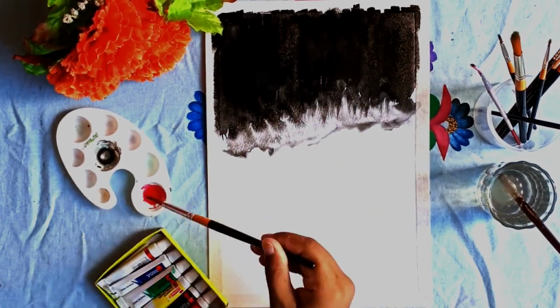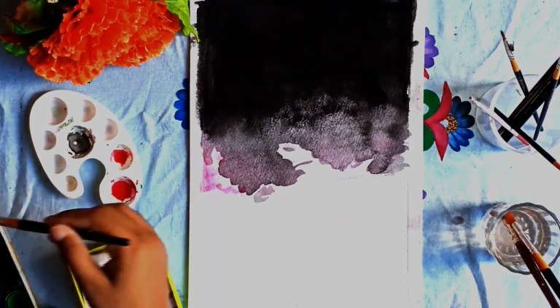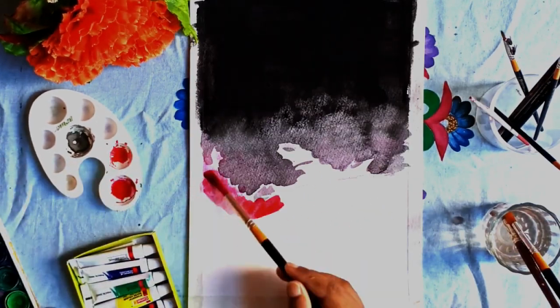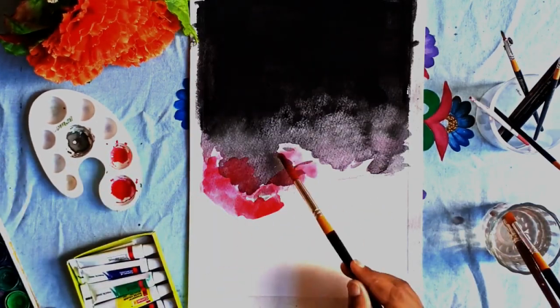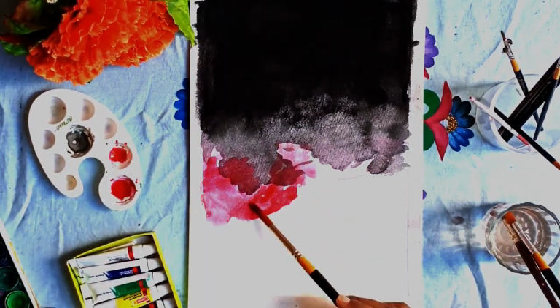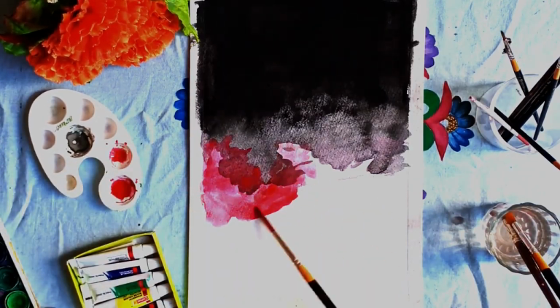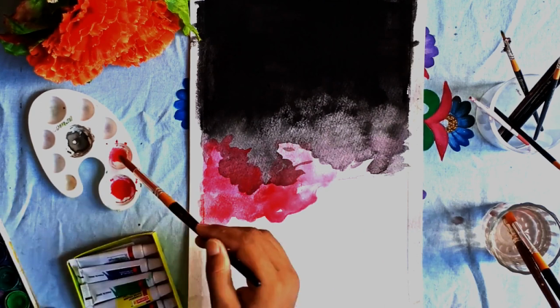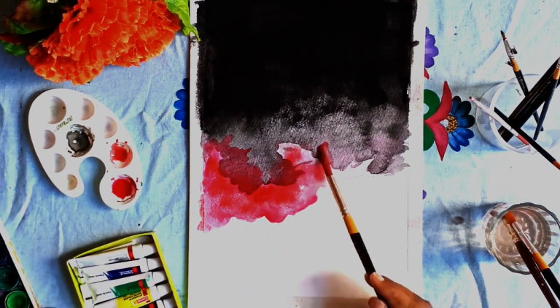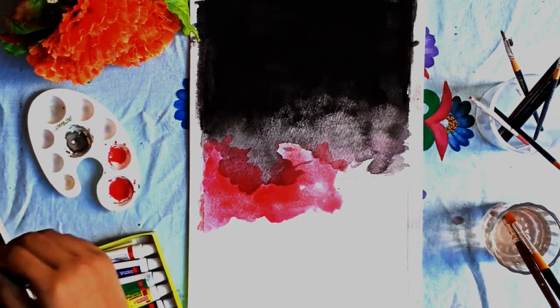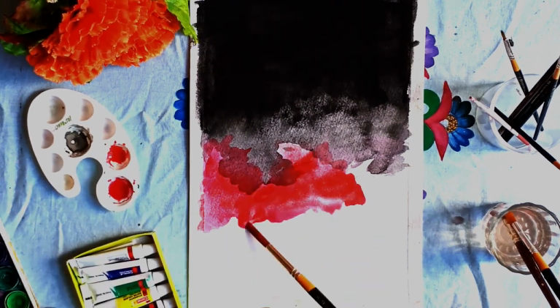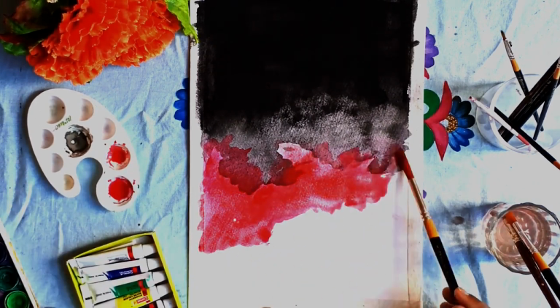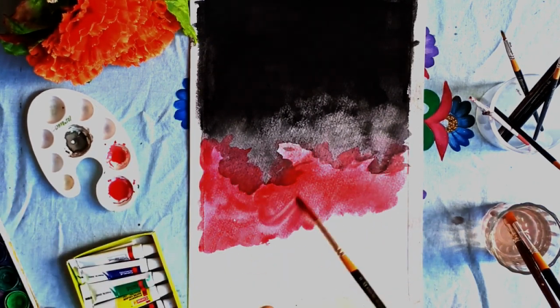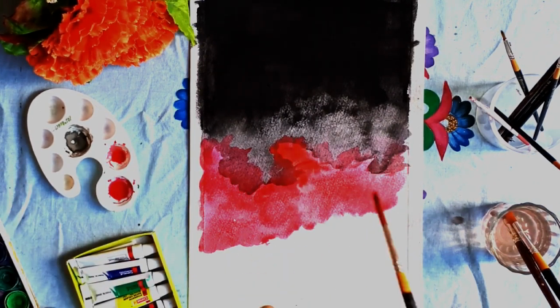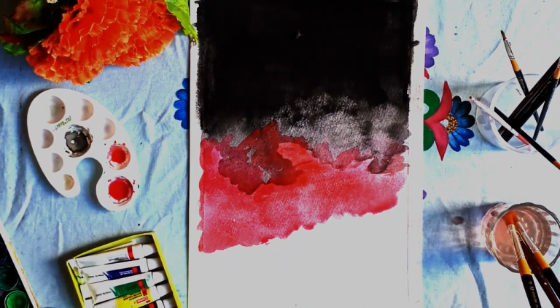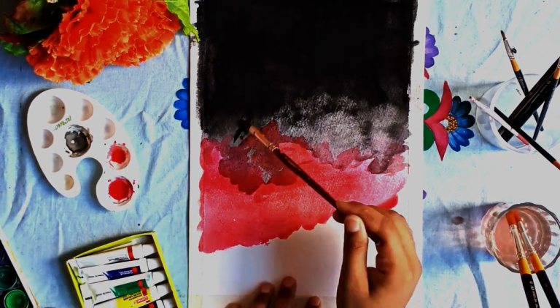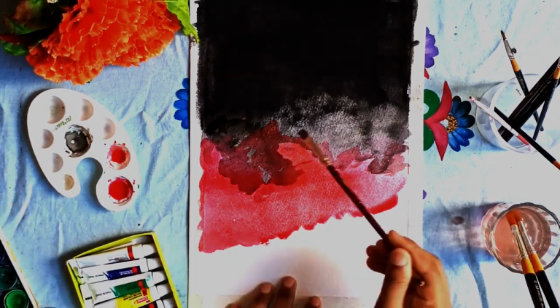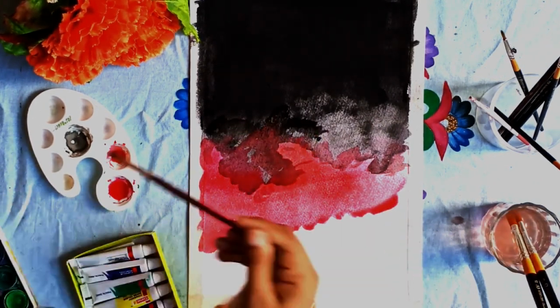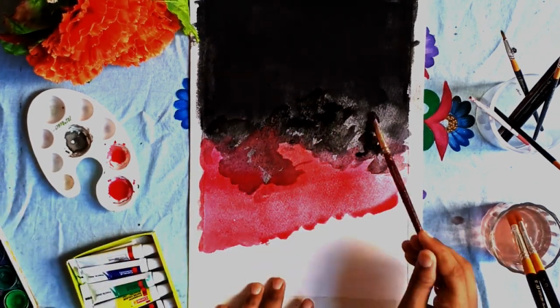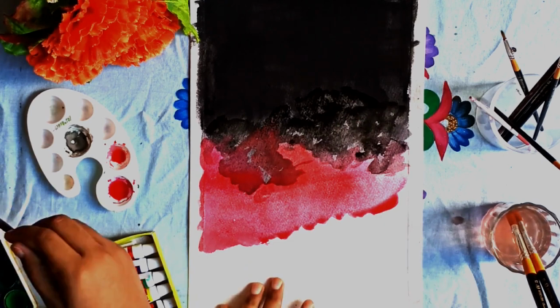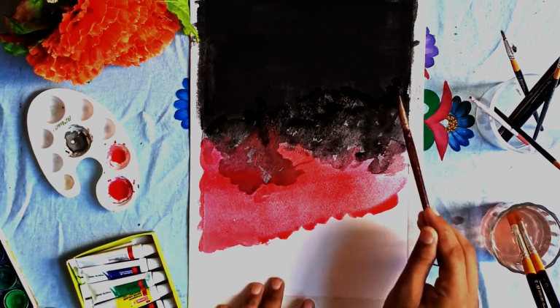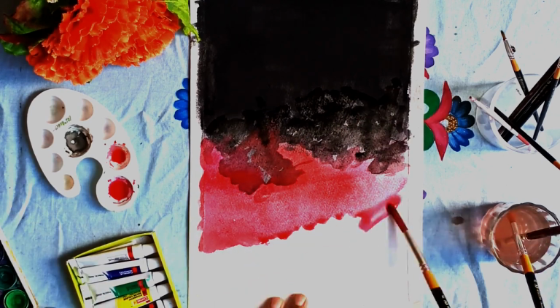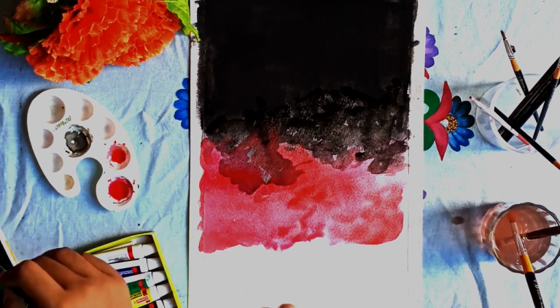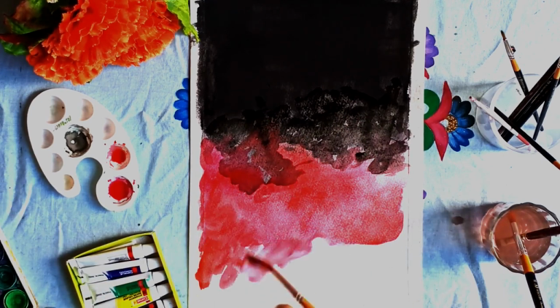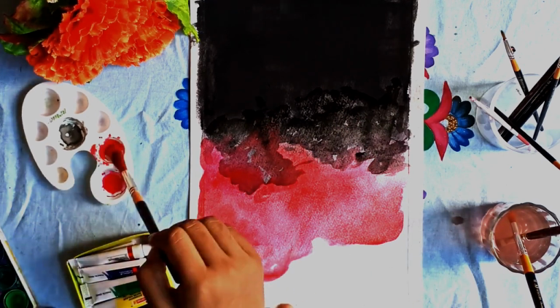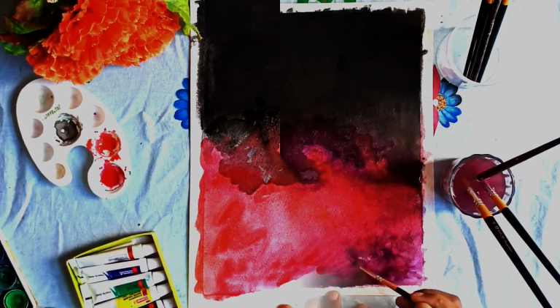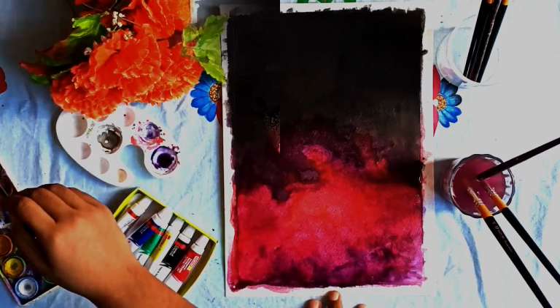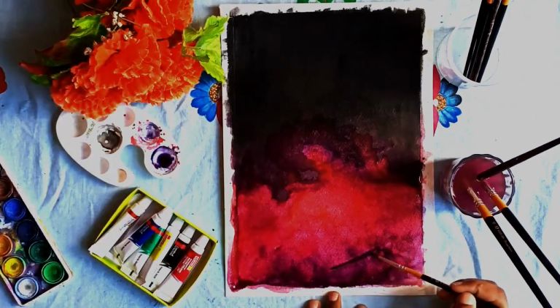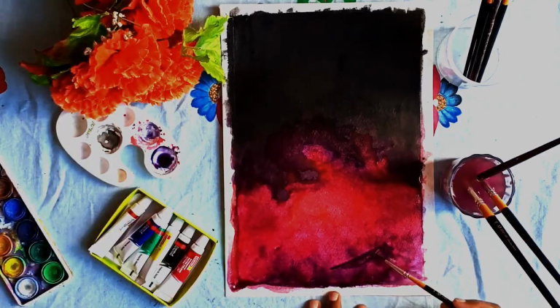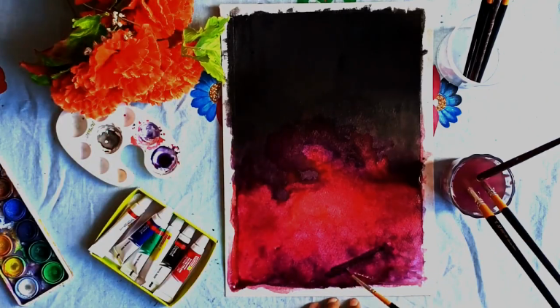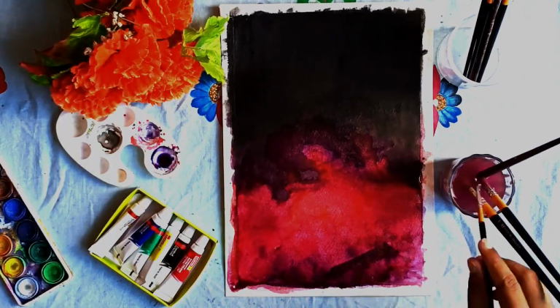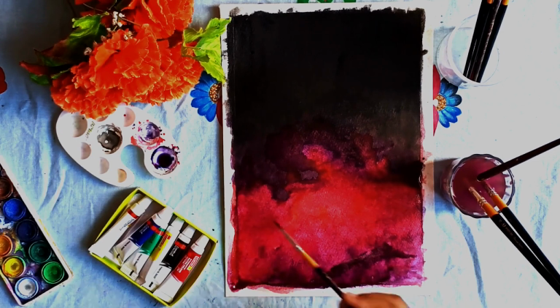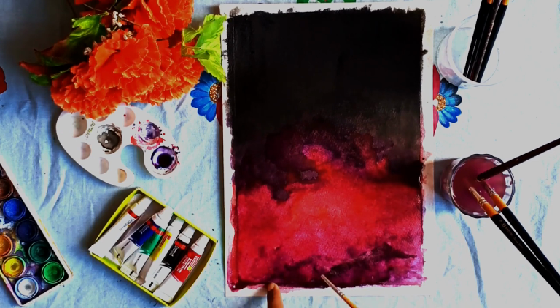We will let it dry because watercolors also need a lot of water, so we will keep it to dry. When it is dry, I will add water and give it more highlights.